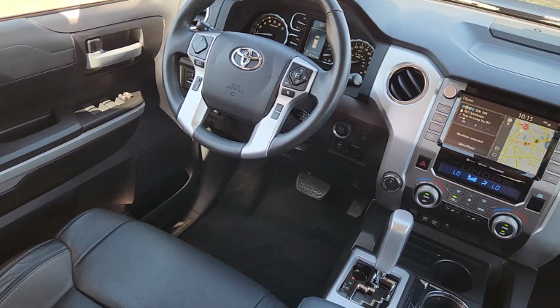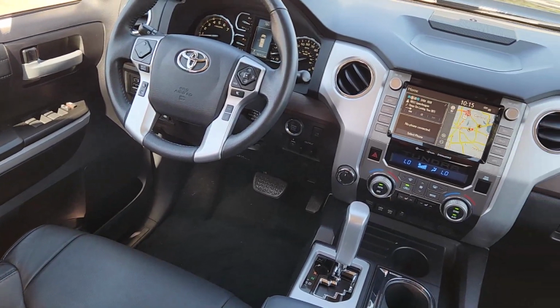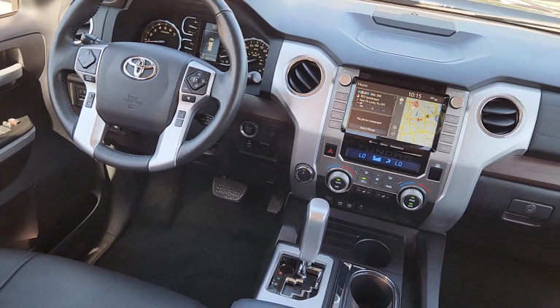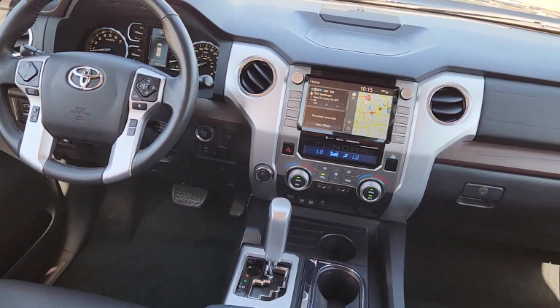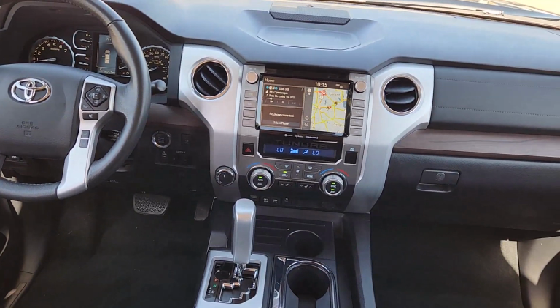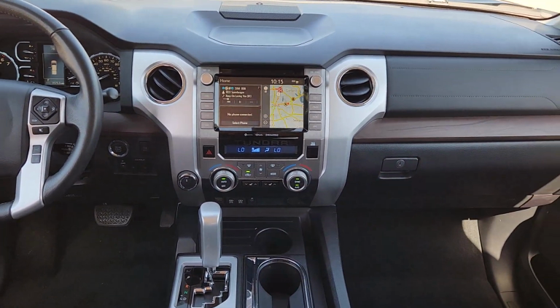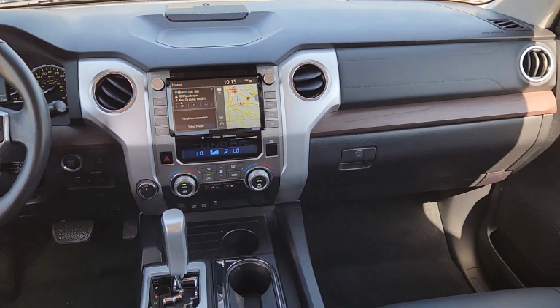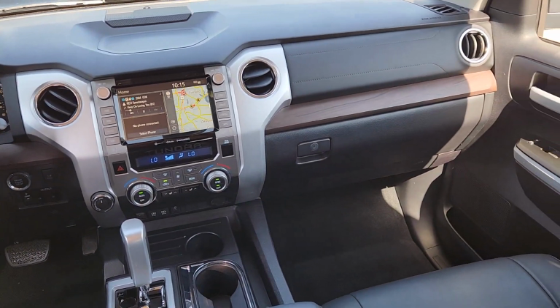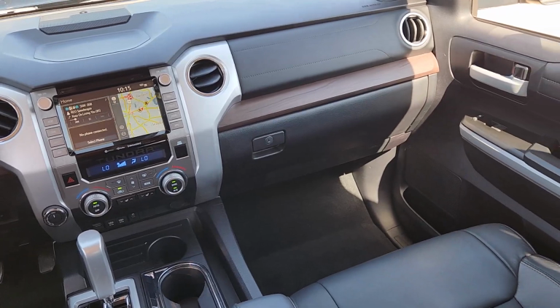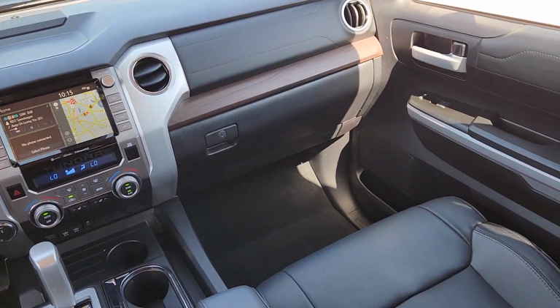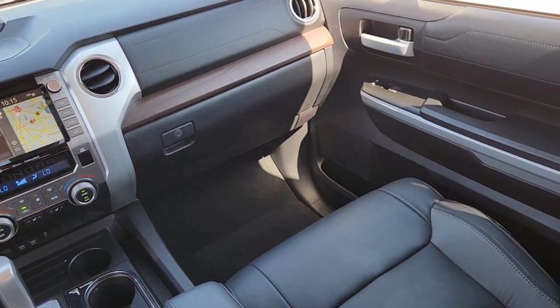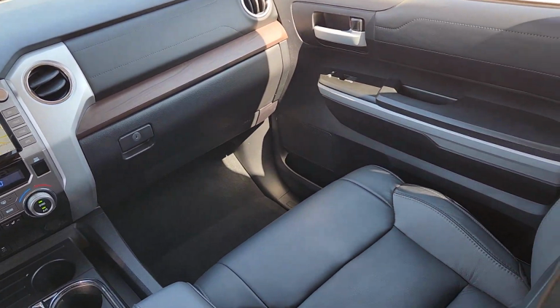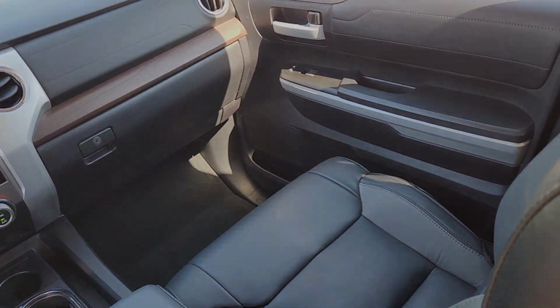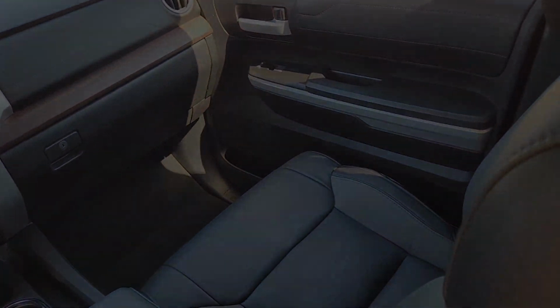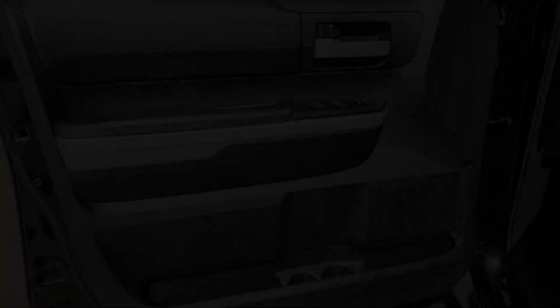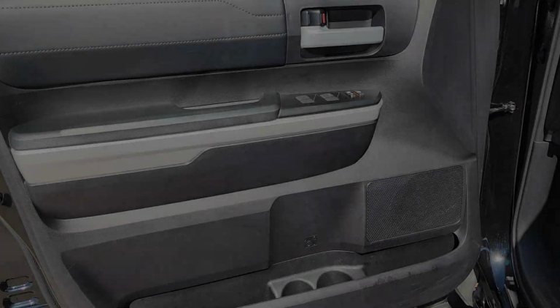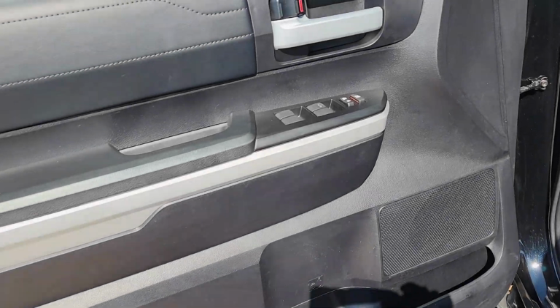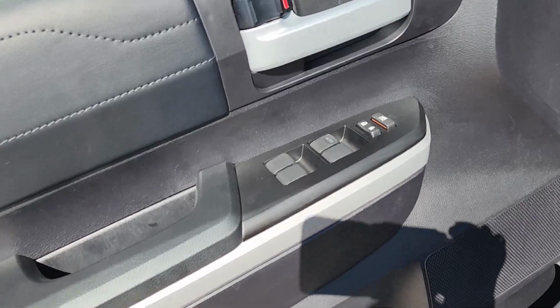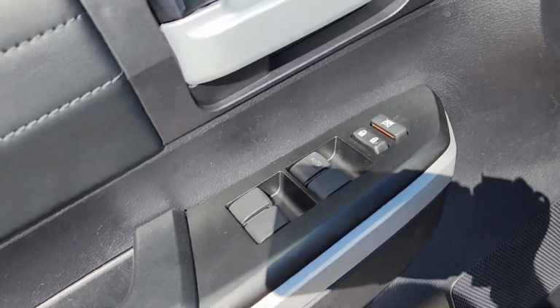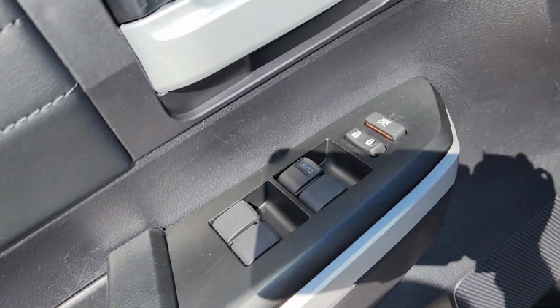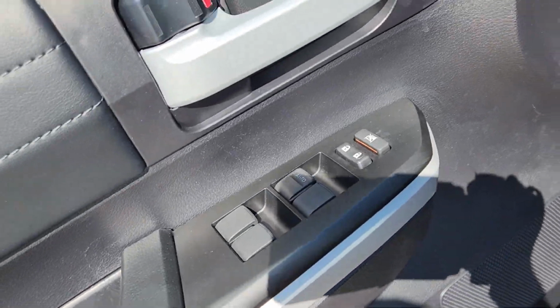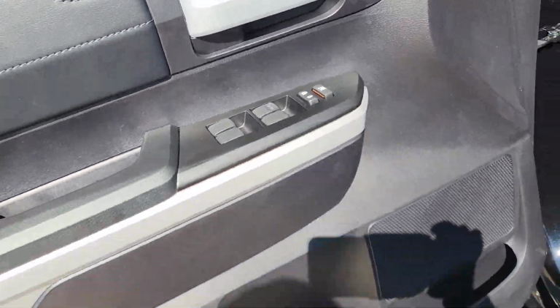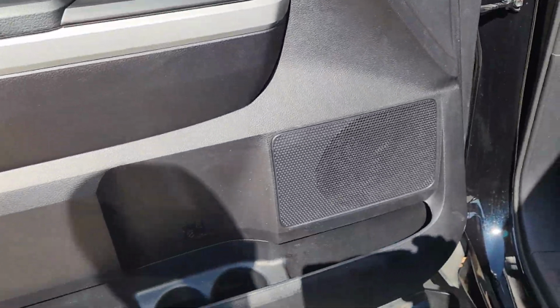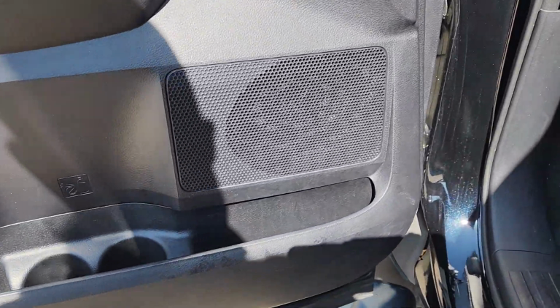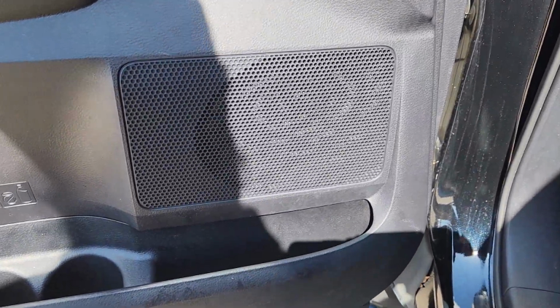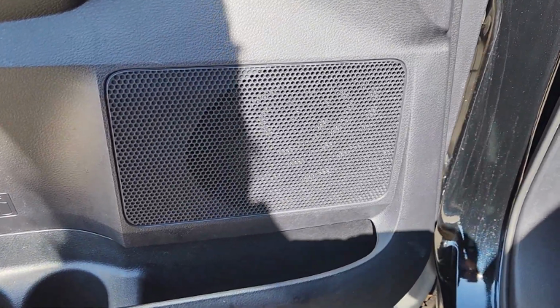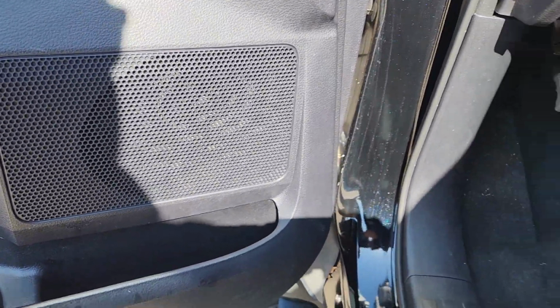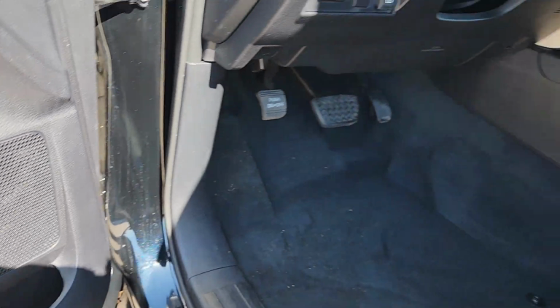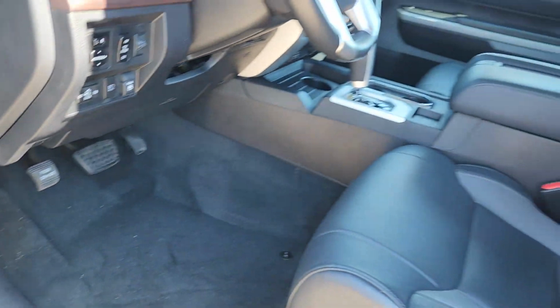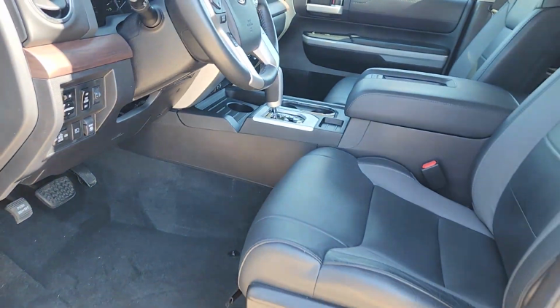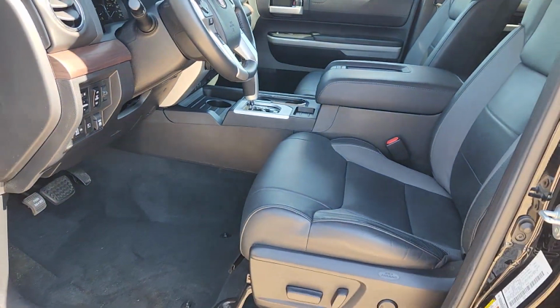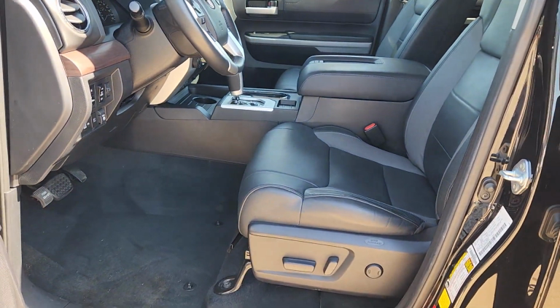Apple CarPlay and/or Android Auto. Navigation system. Keyless entry. Sun/moonroof. Heated mirrors. 4x4. Power passenger seat. Satellite radio. Fog lamps. Backup camera.